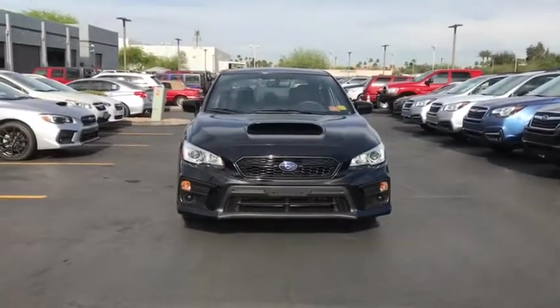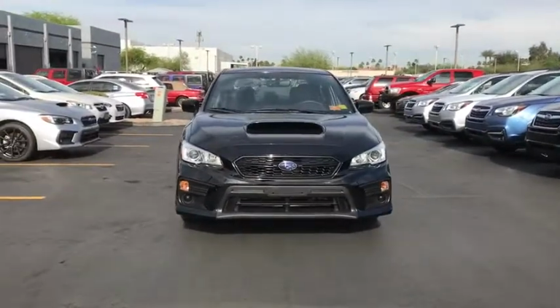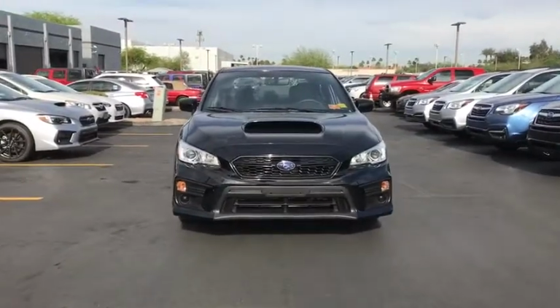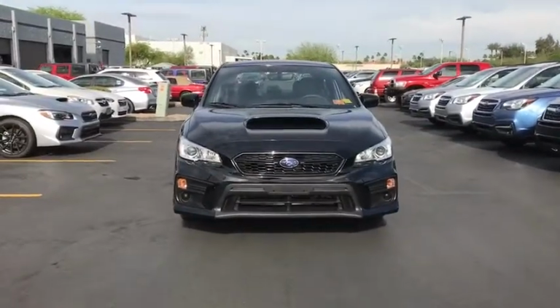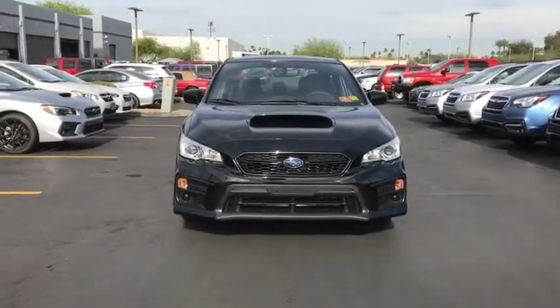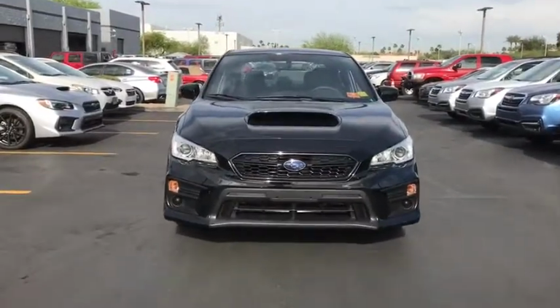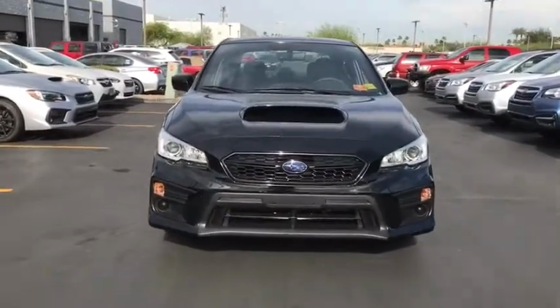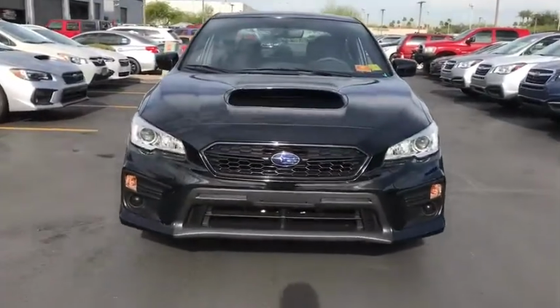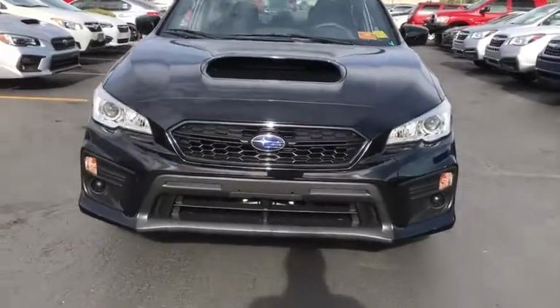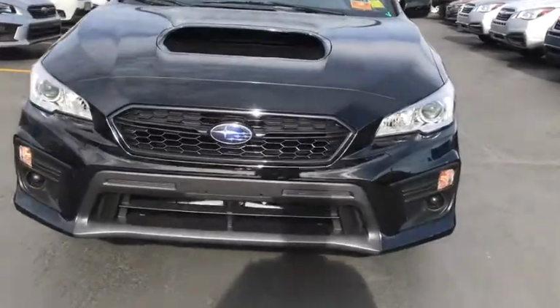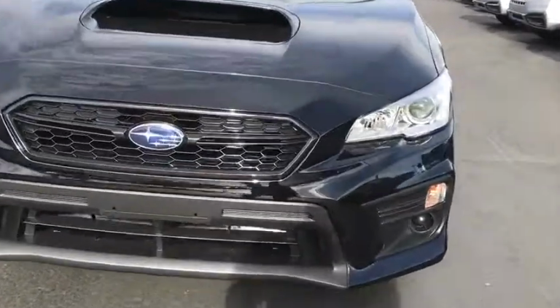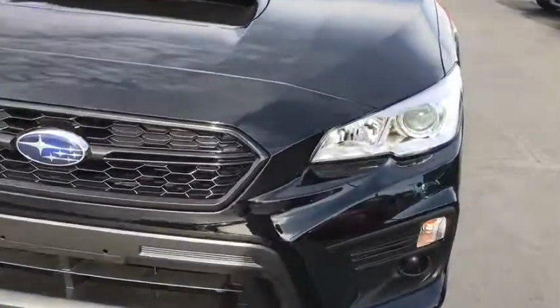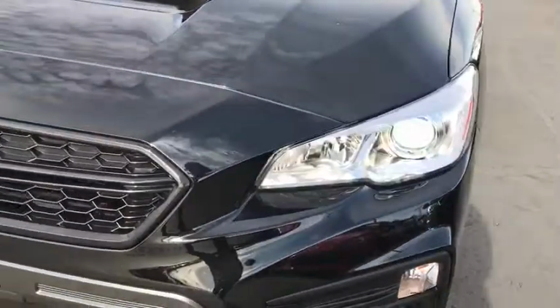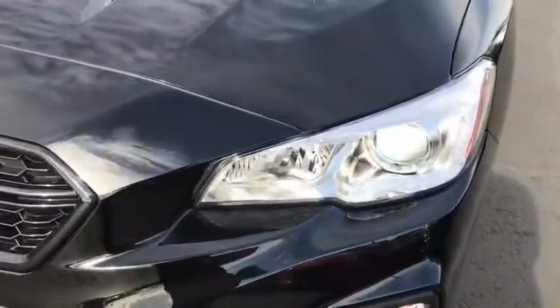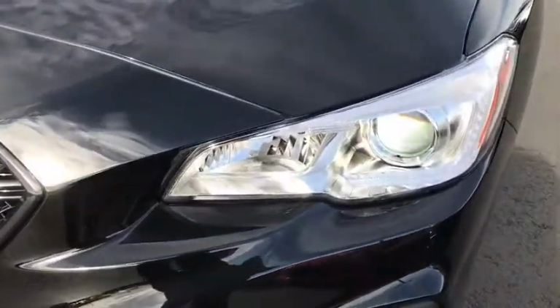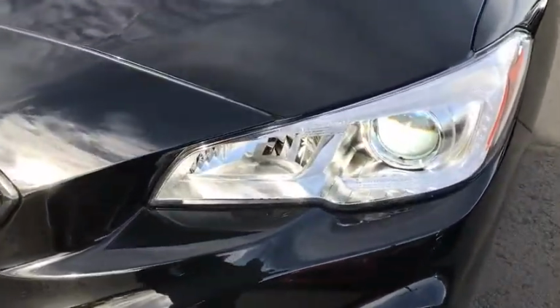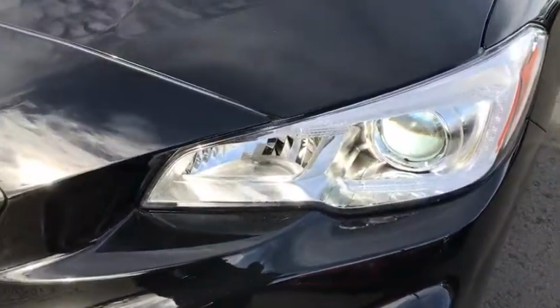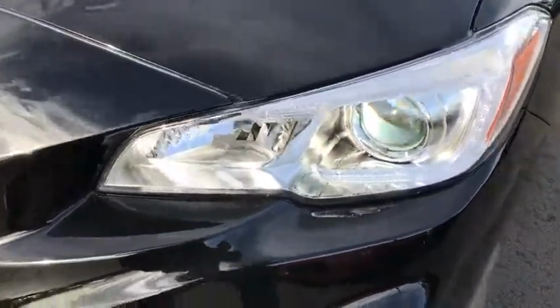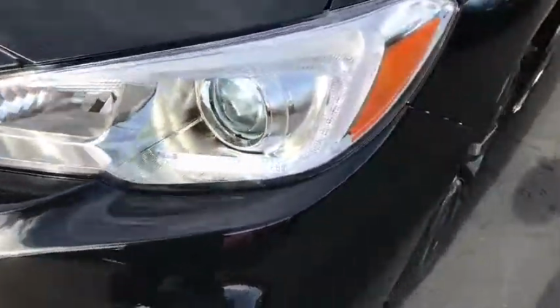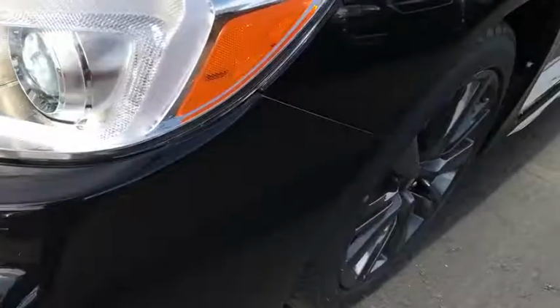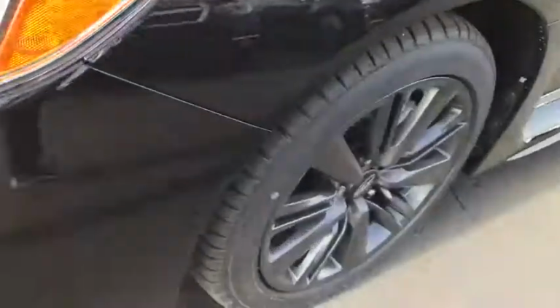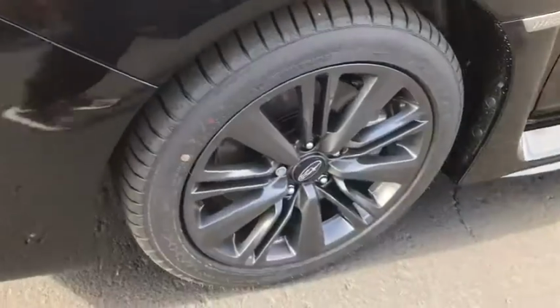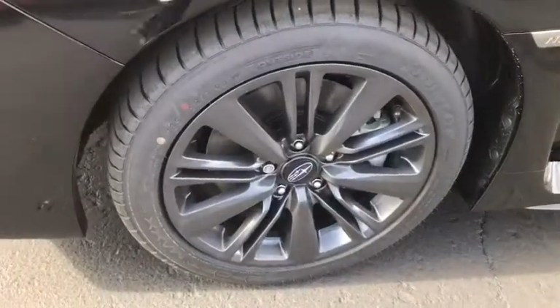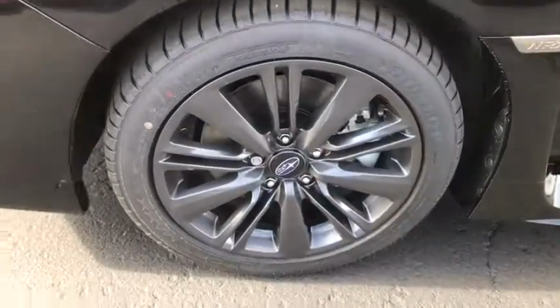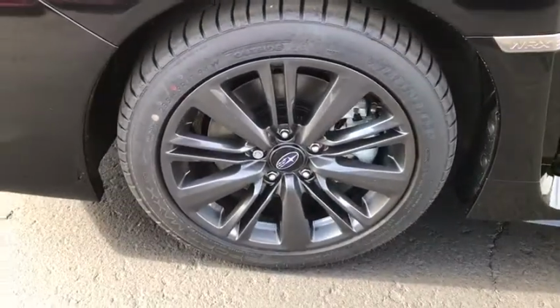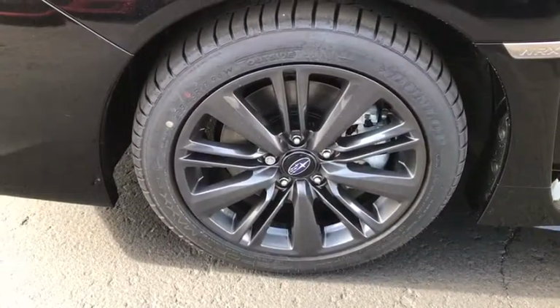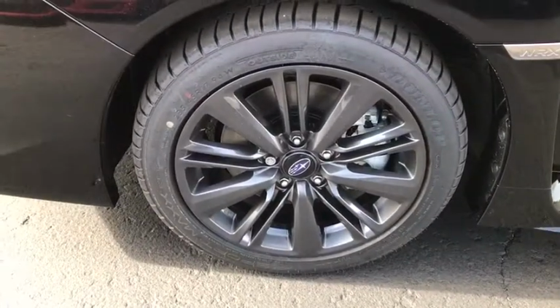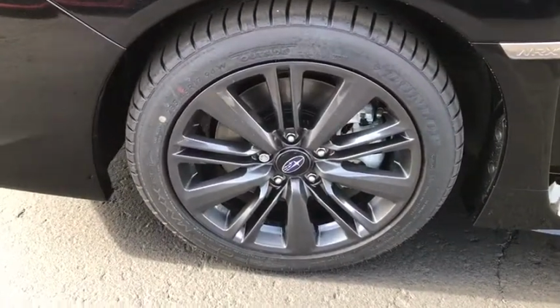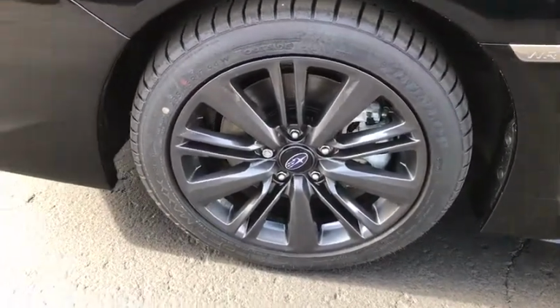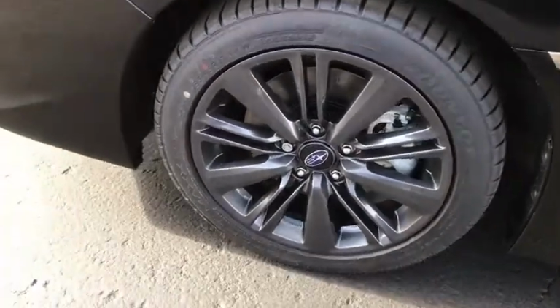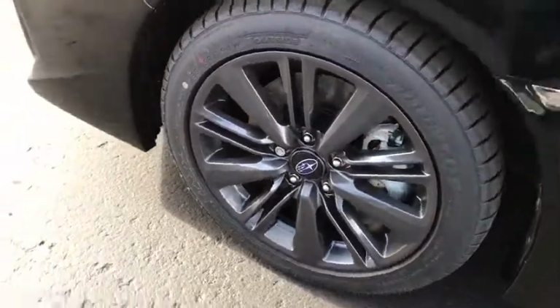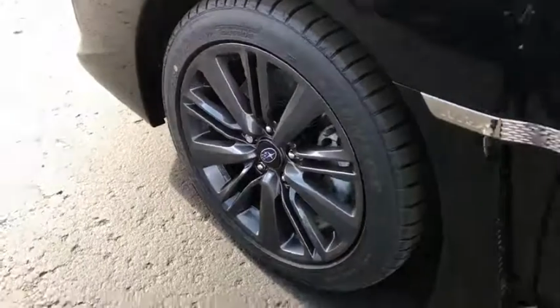Power steering, cruise control, floor mats, aluminum wheels, four-wheel disc brakes, climate control, AM-FM stereo radio, rear defrost, CD player. If you like it online, you'll love it in your driveway. Take it for a spin today.